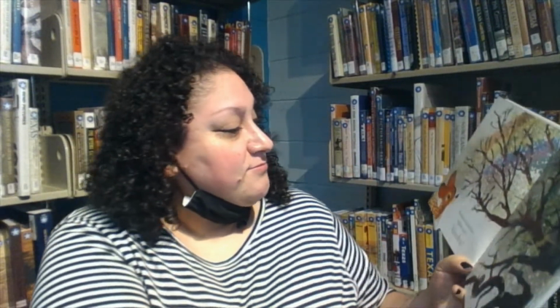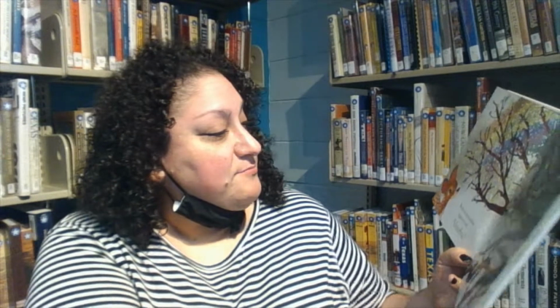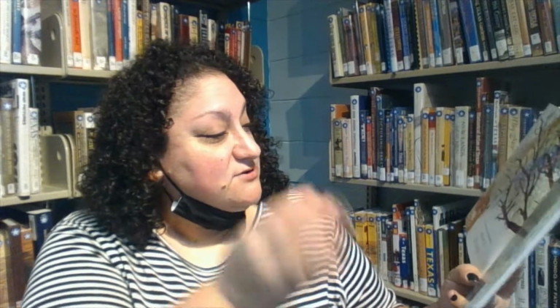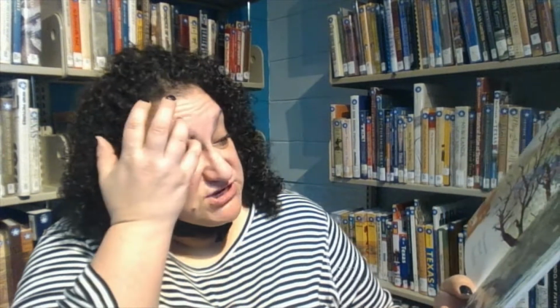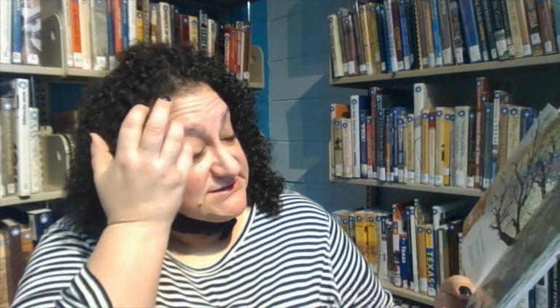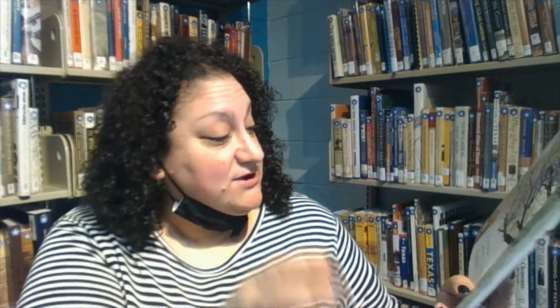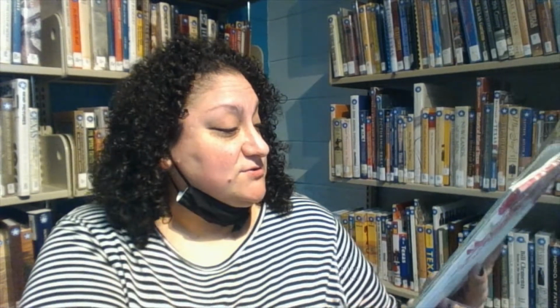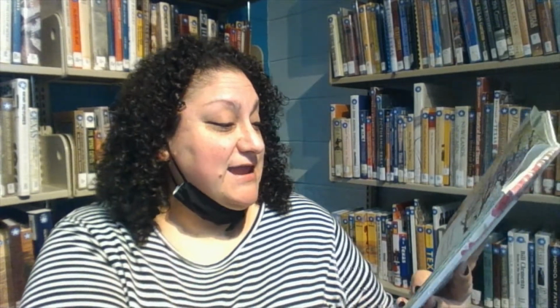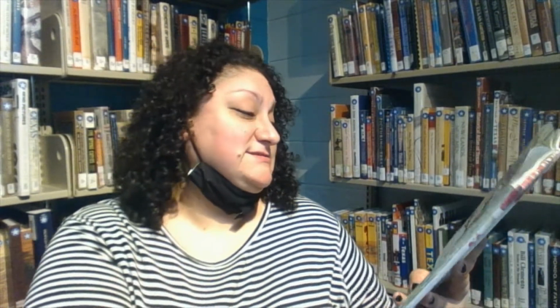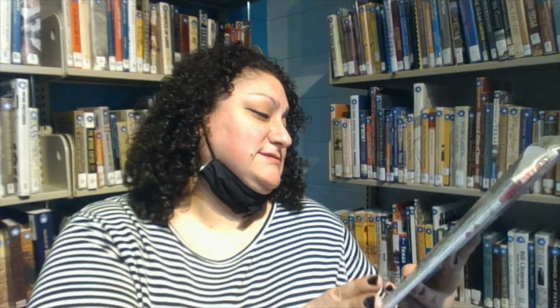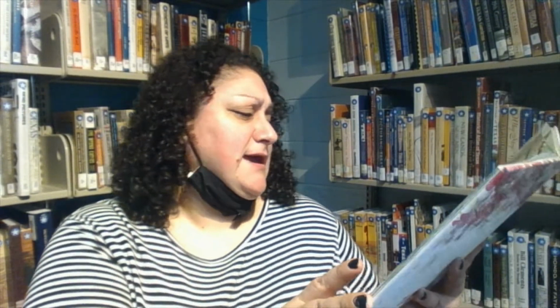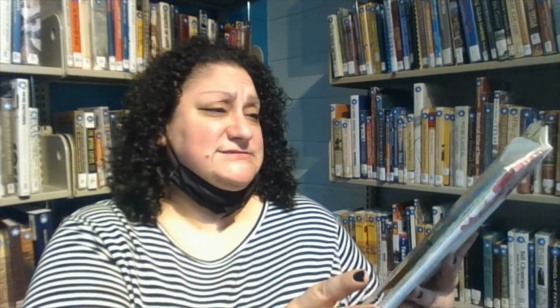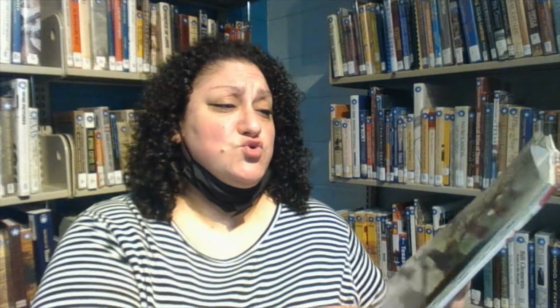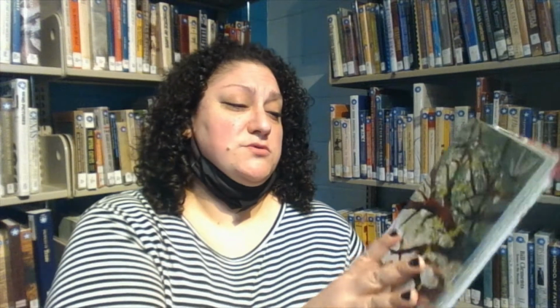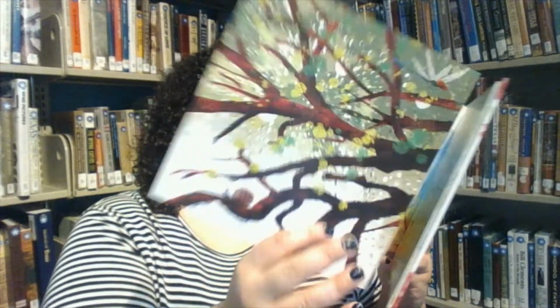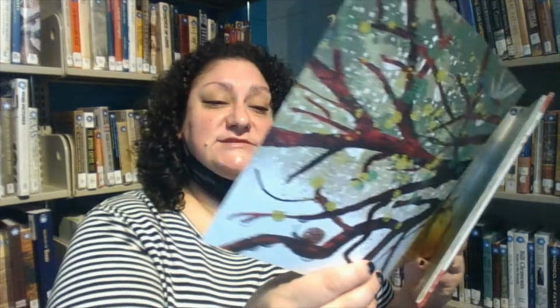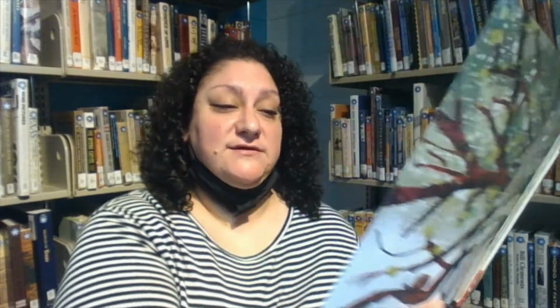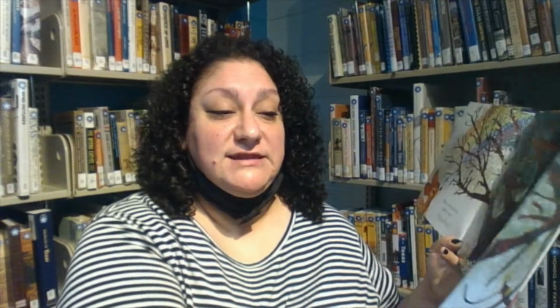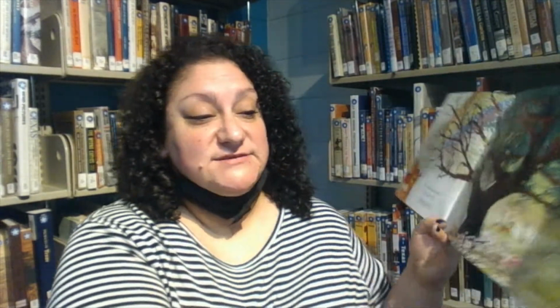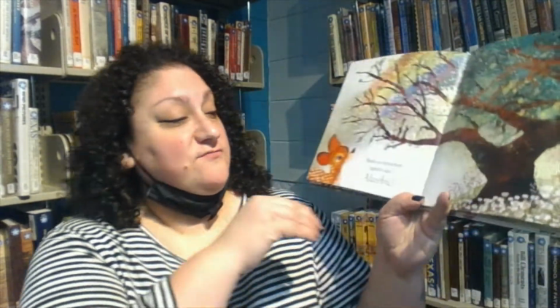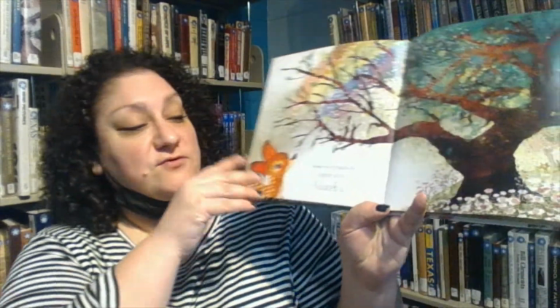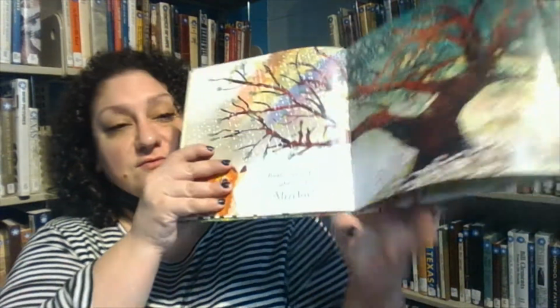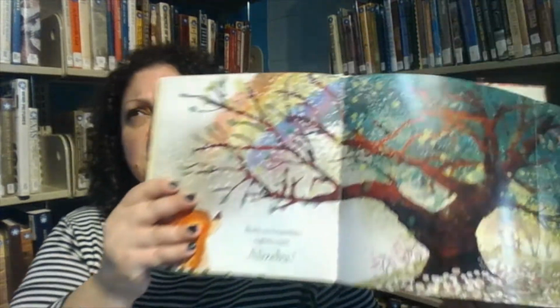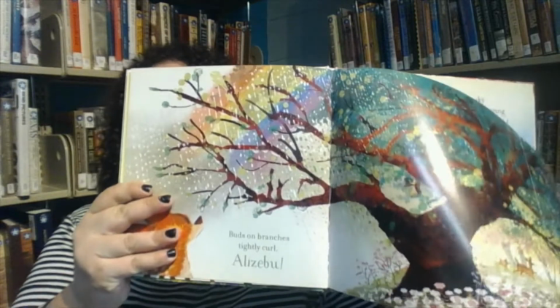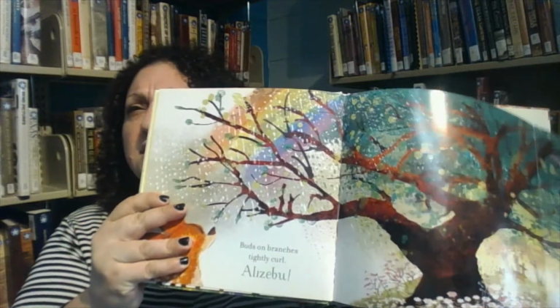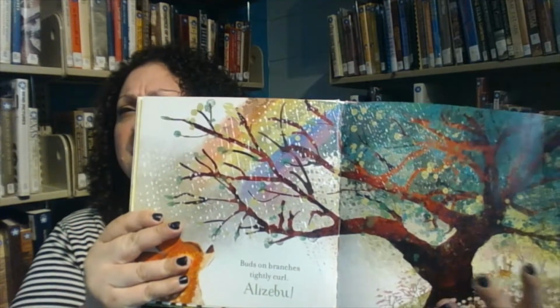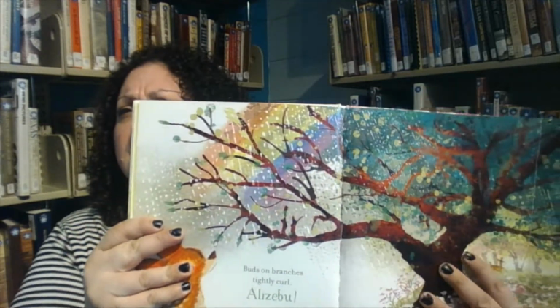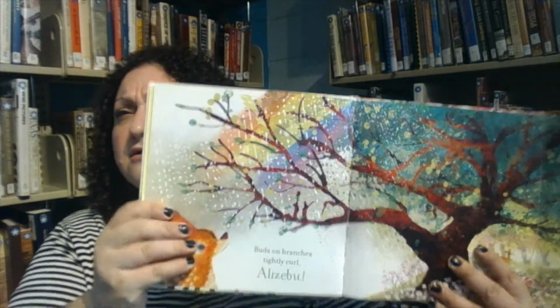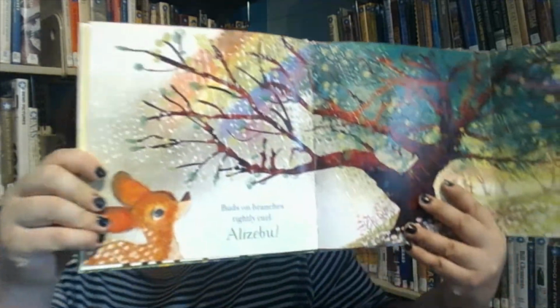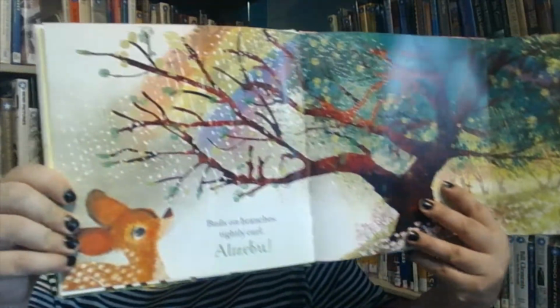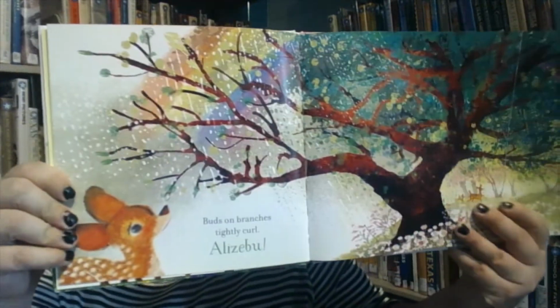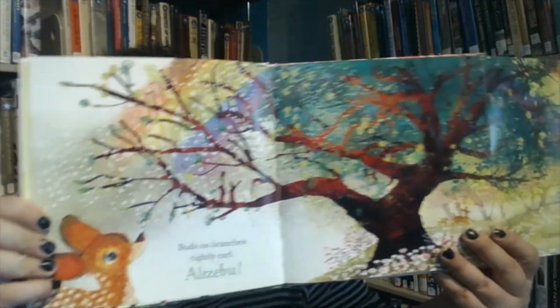Buds on branches, tightly curled — alizabu, let's see — leaves unfurl. Could it be Alizaburl?